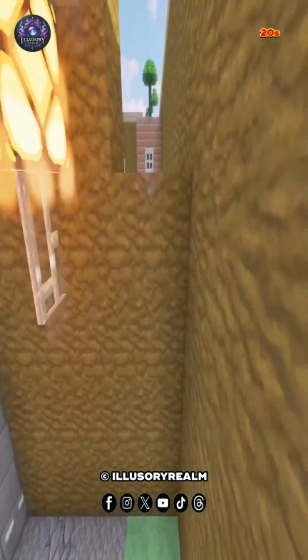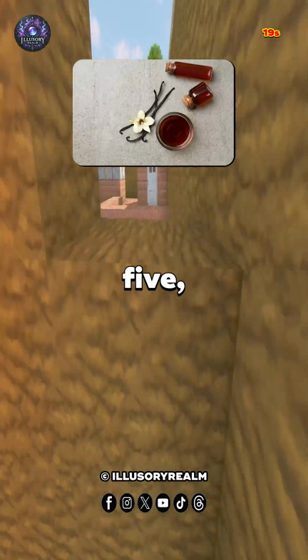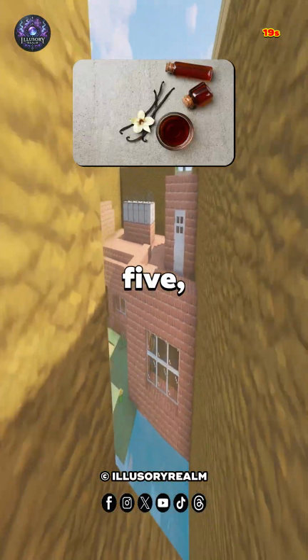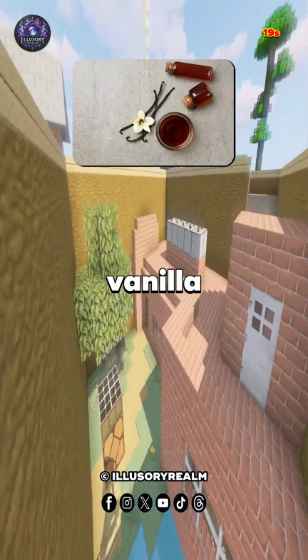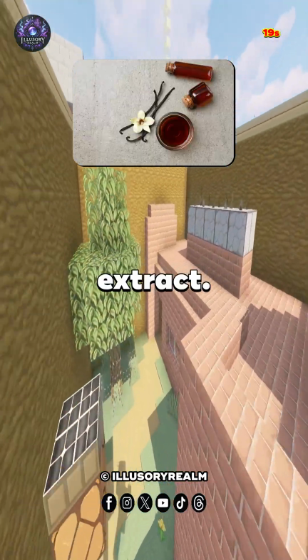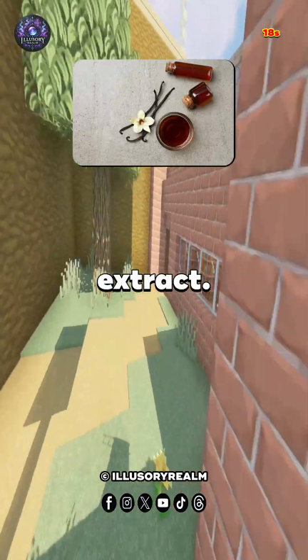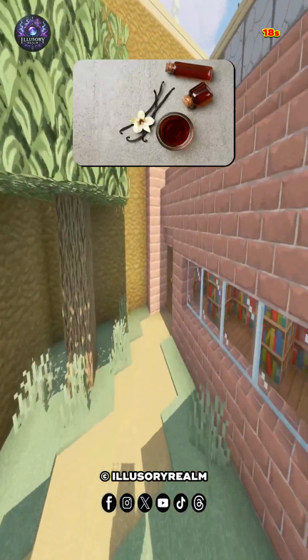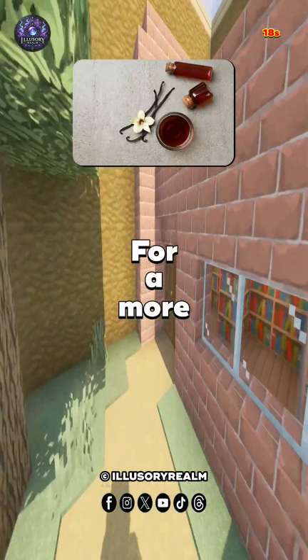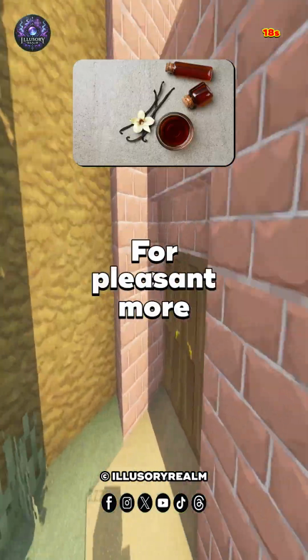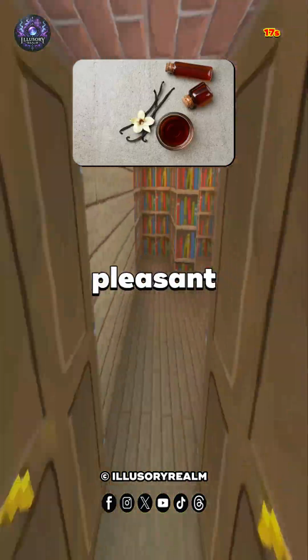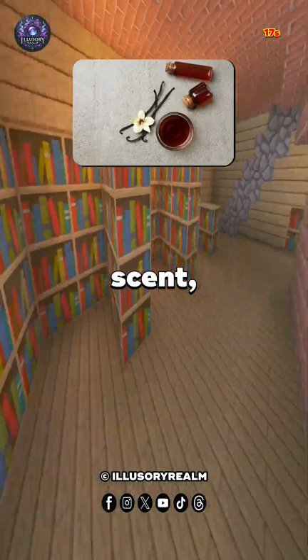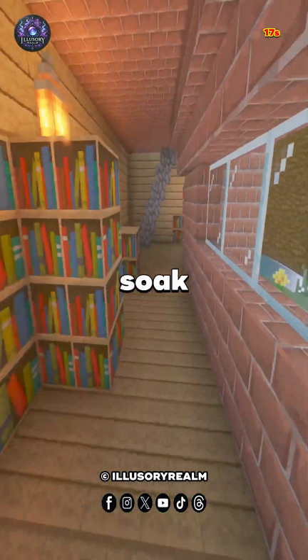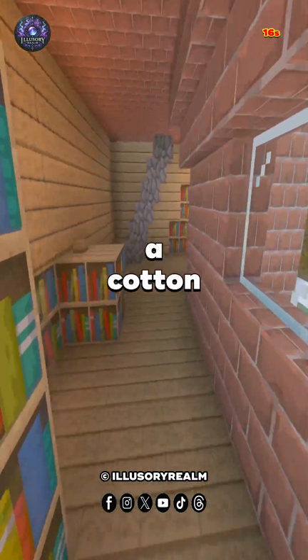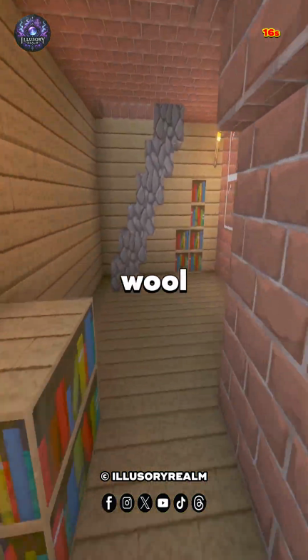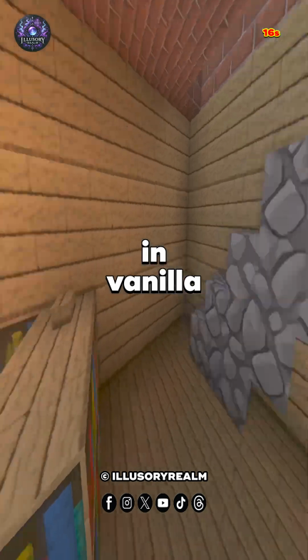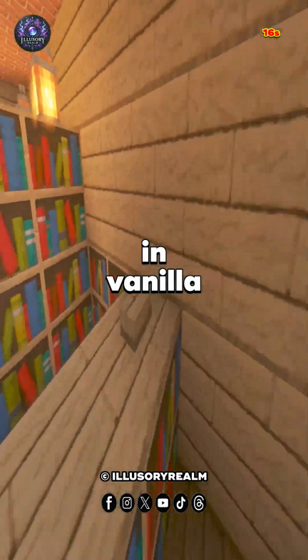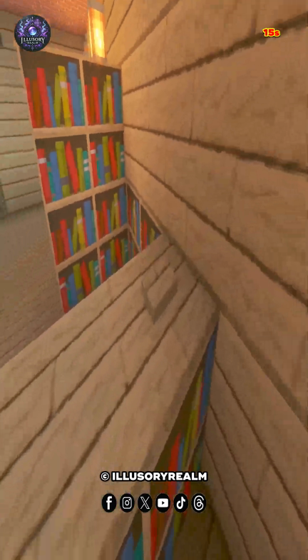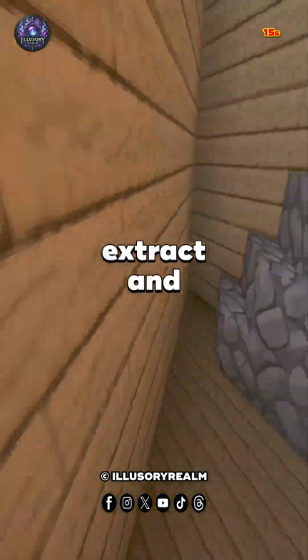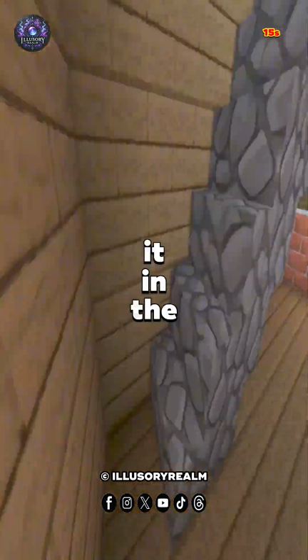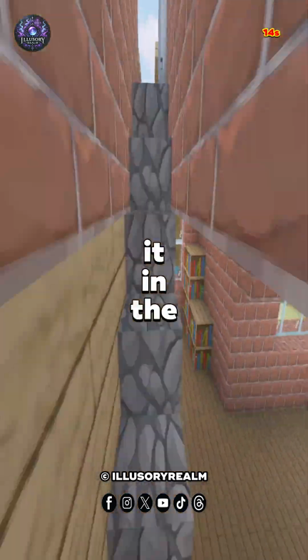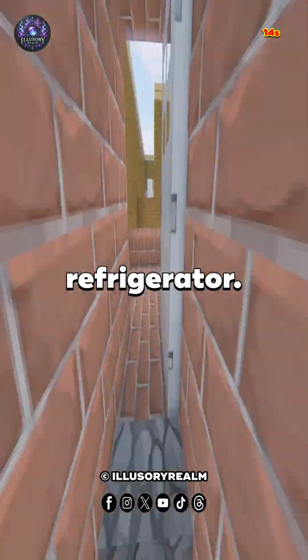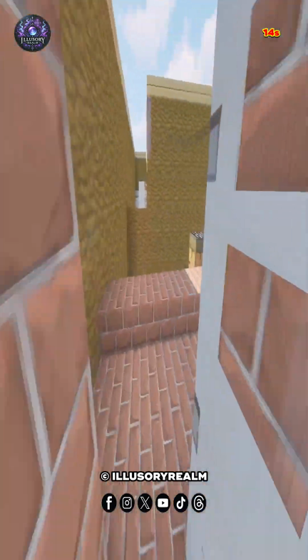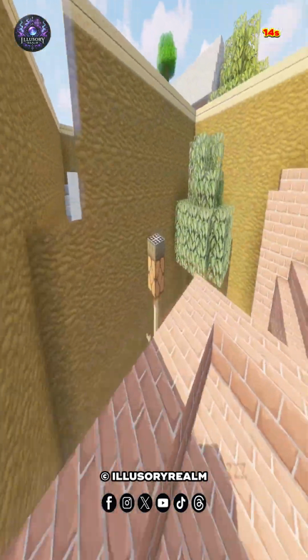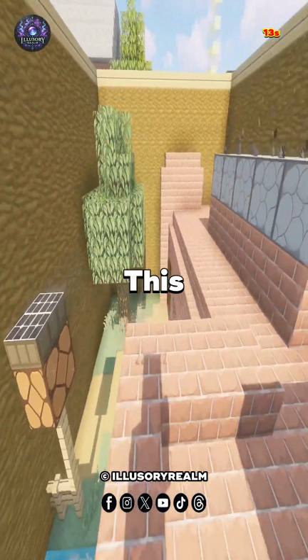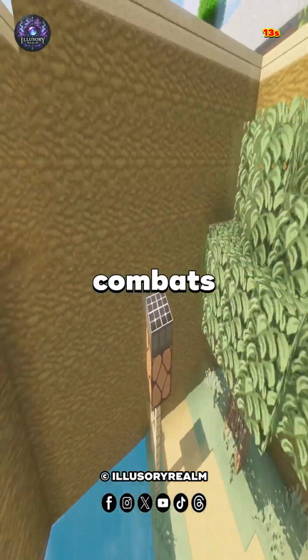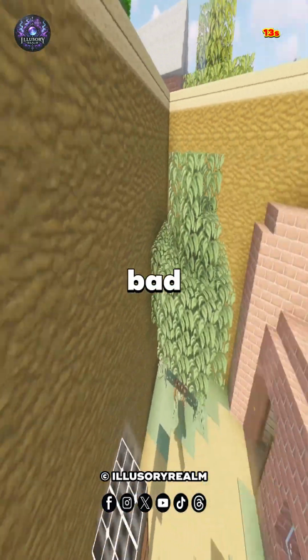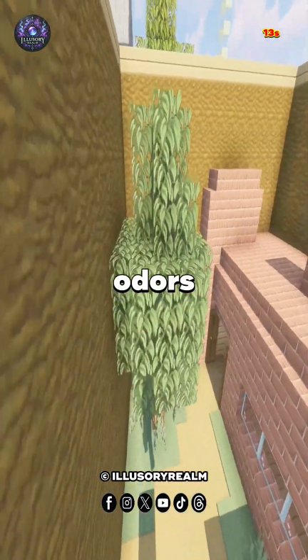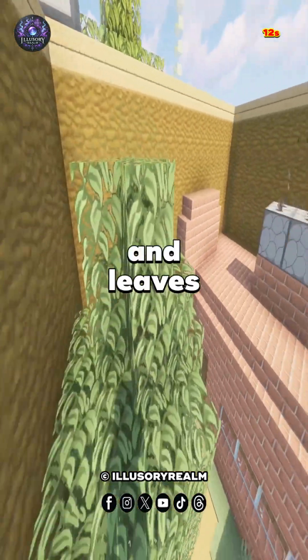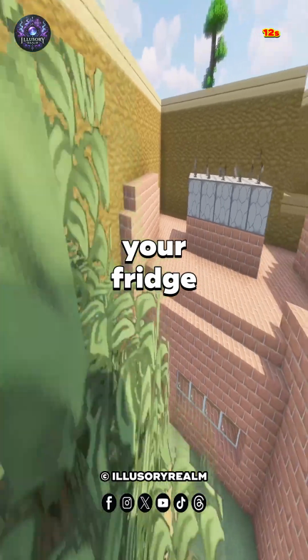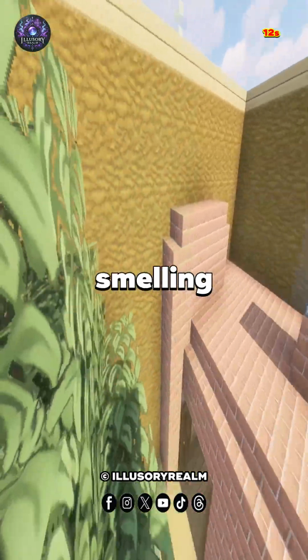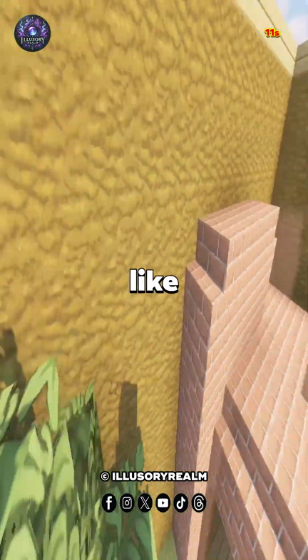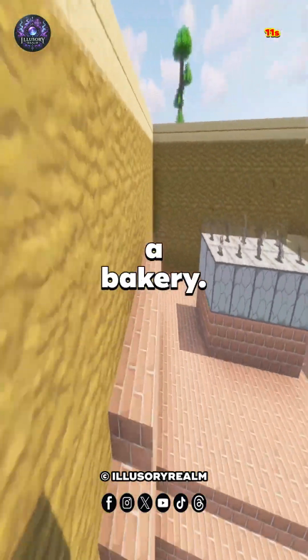Number 5: Vanilla Extract. For a more pleasant scent, soak a cotton wool ball in vanilla extract and place it in the refrigerator. This combats bad odors and leaves your fridge smelling like a bakery.